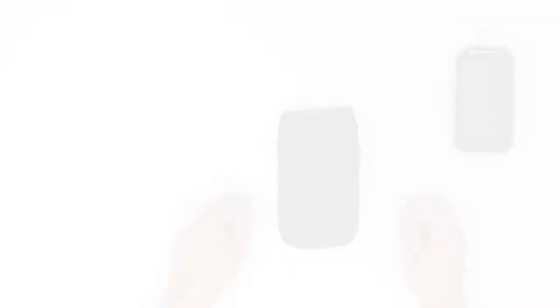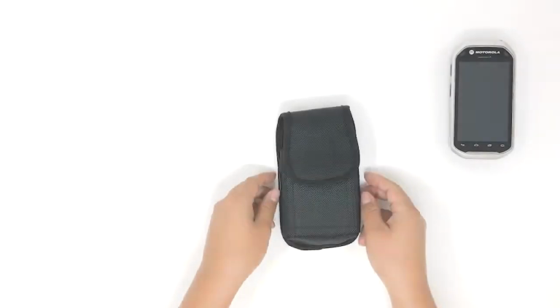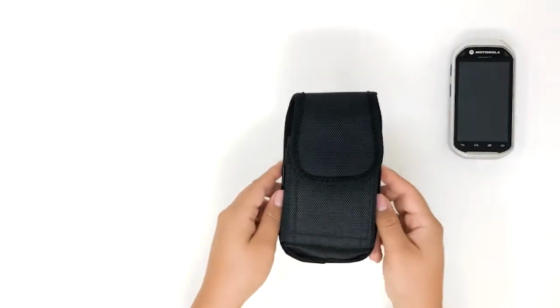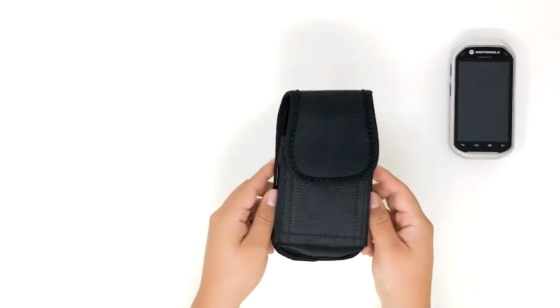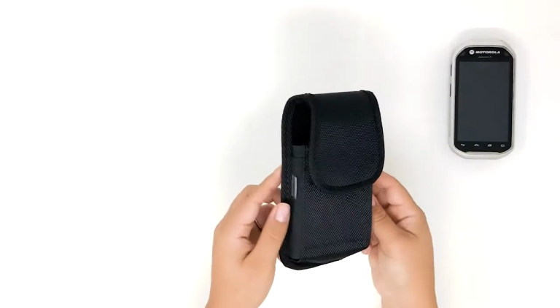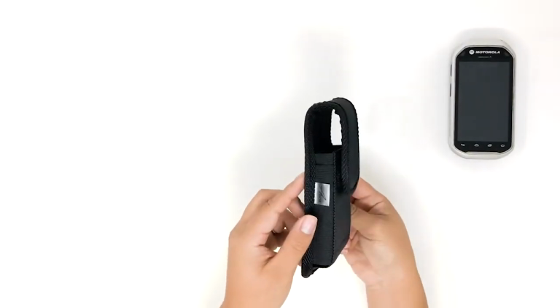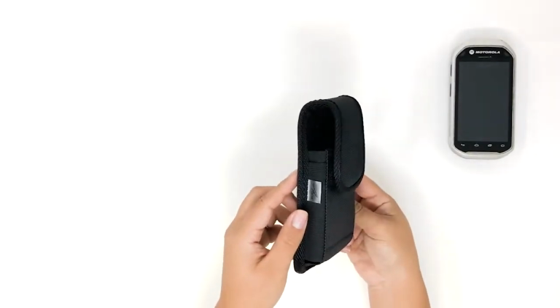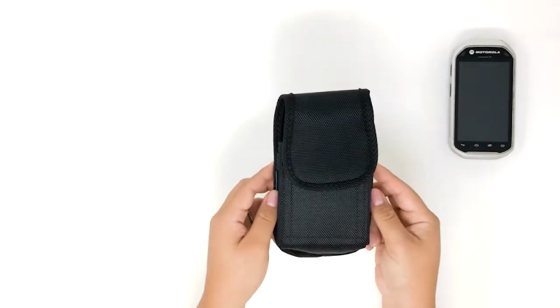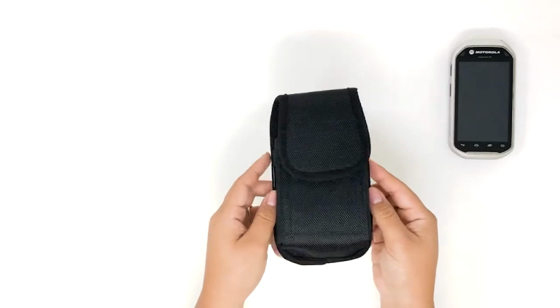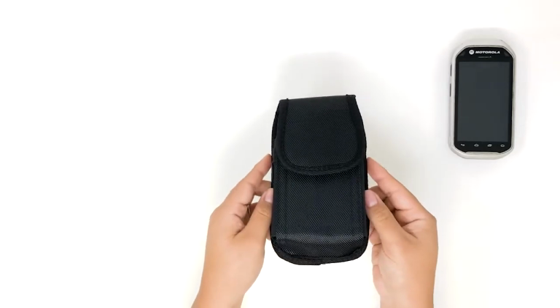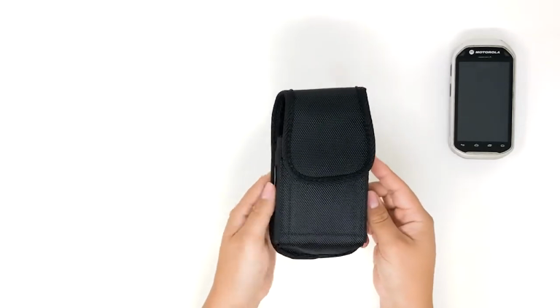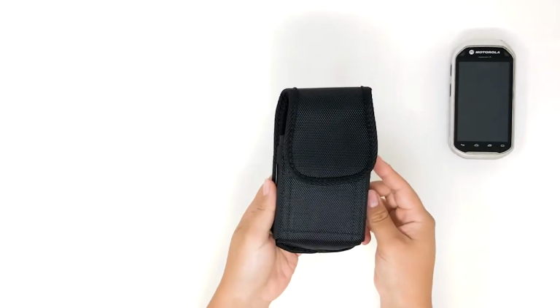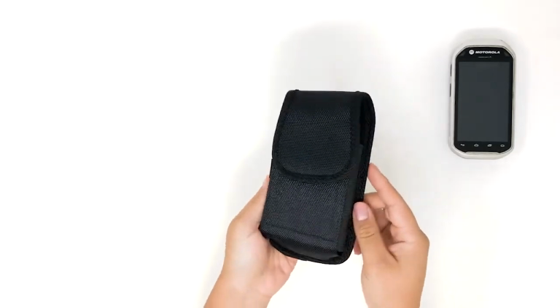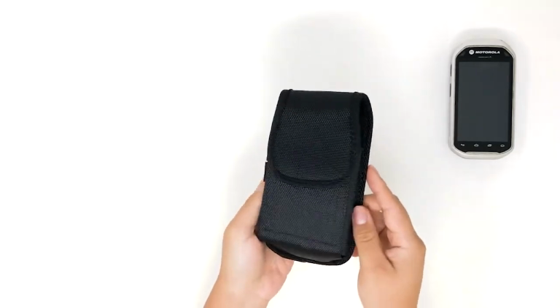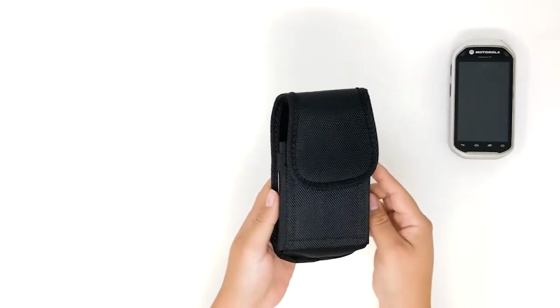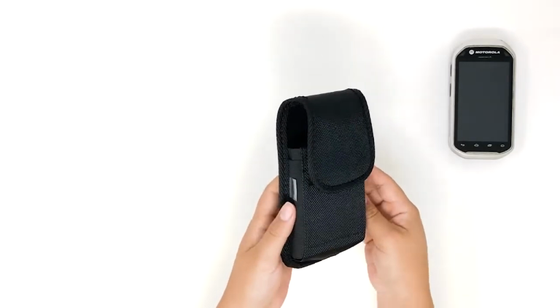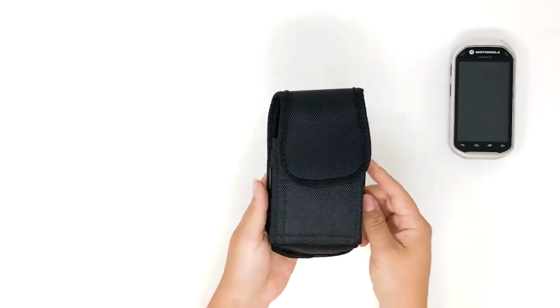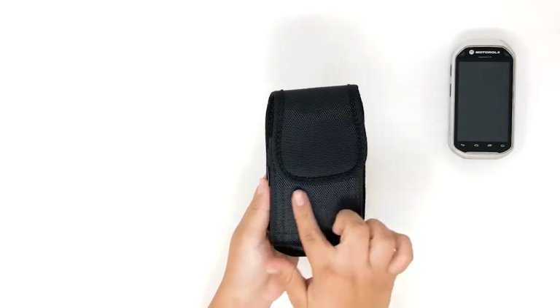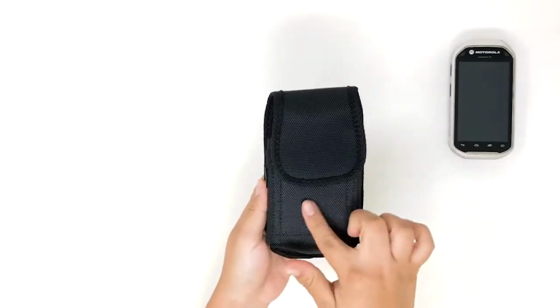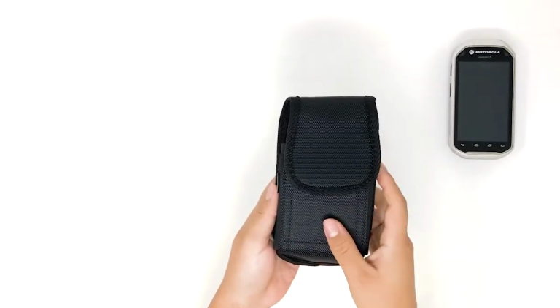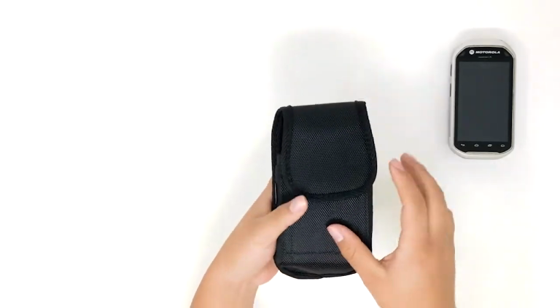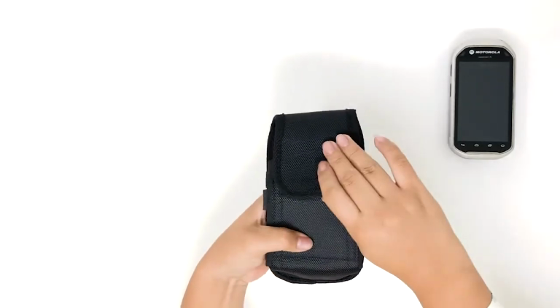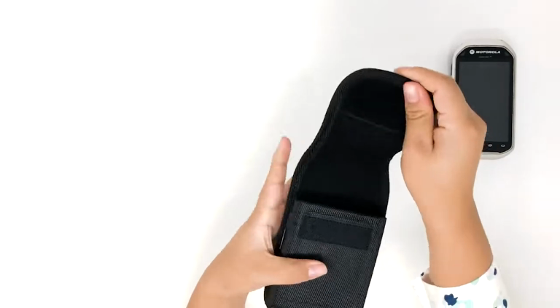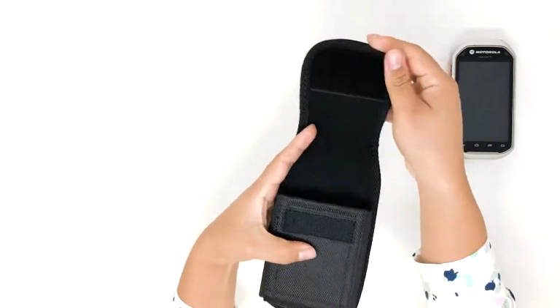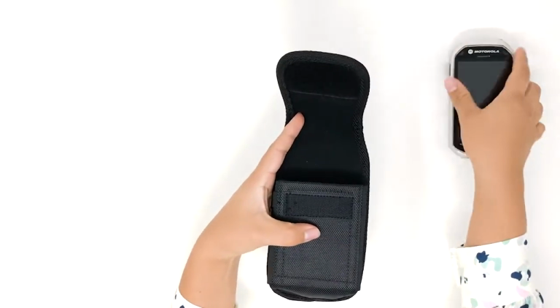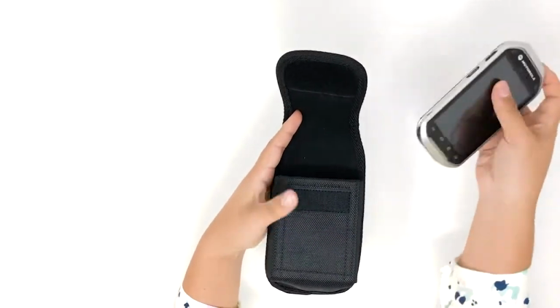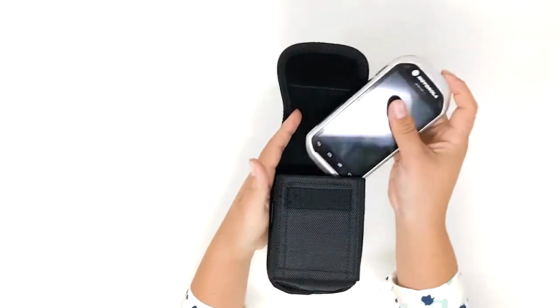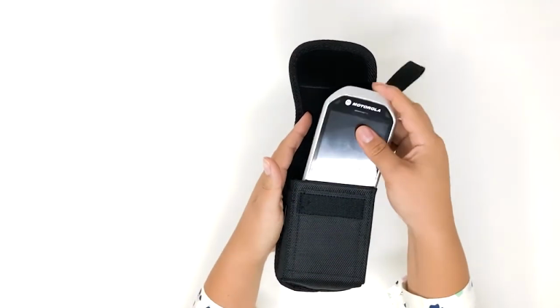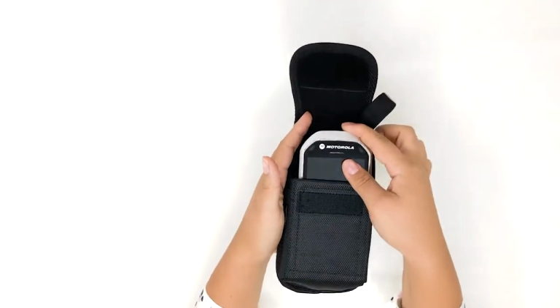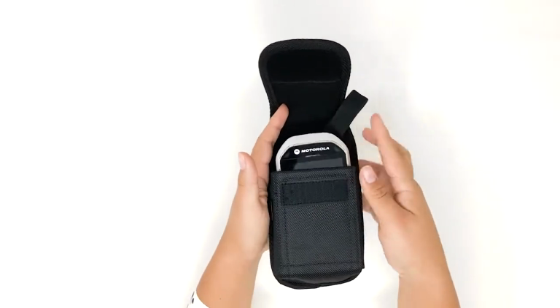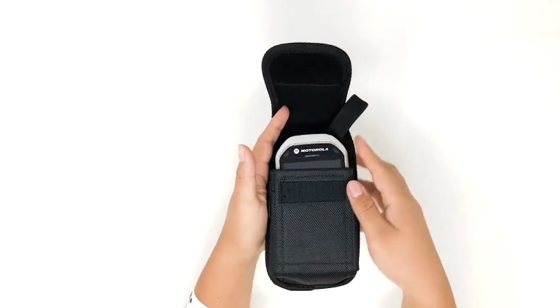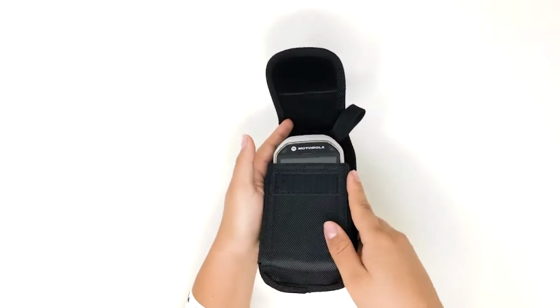The AGO Zebra case with rugged belt clip and loop is the perfect option for those who are looking for a rugged protection. Installation is a quick and easy affair due to its simple design.